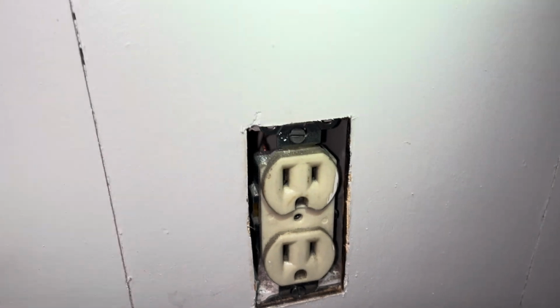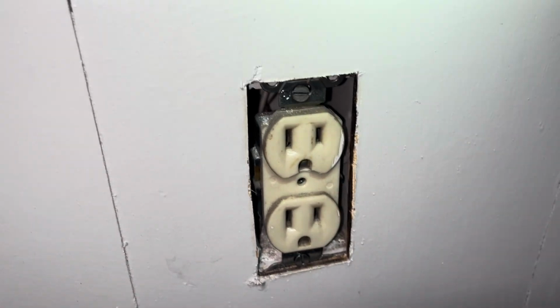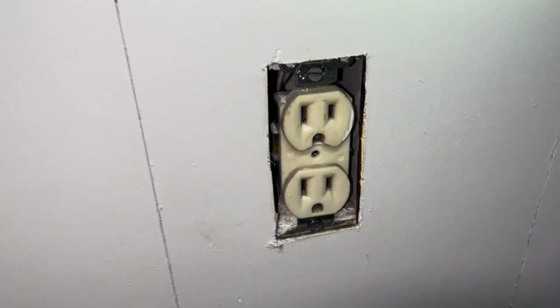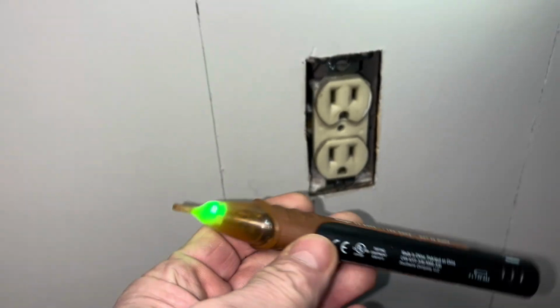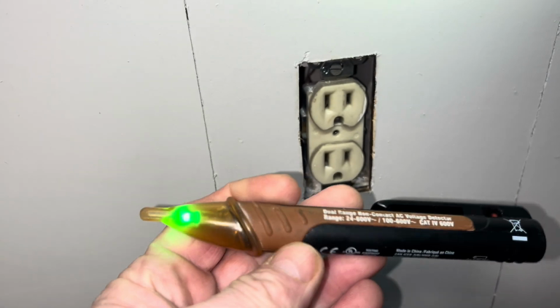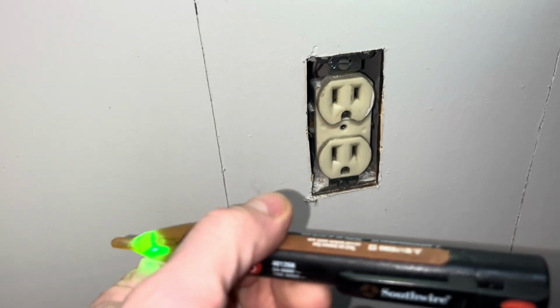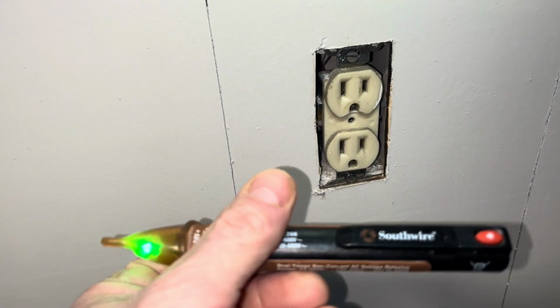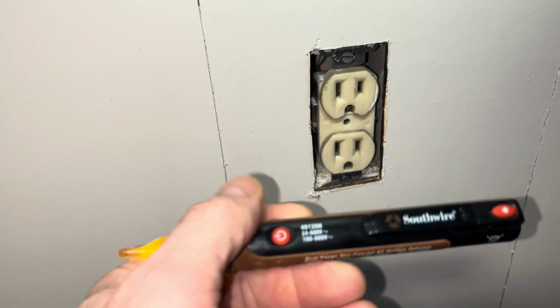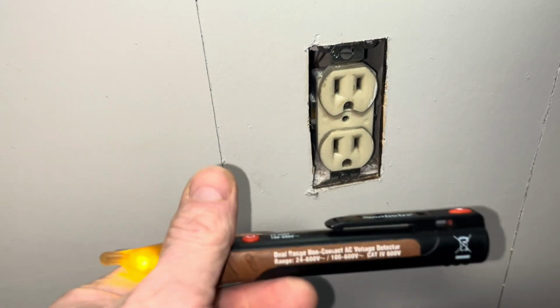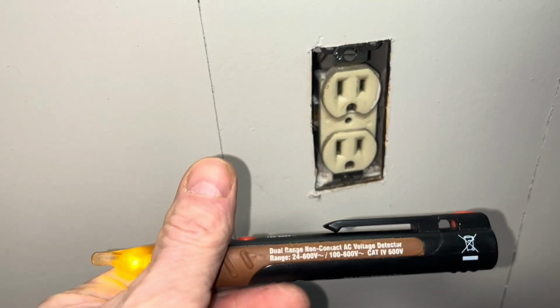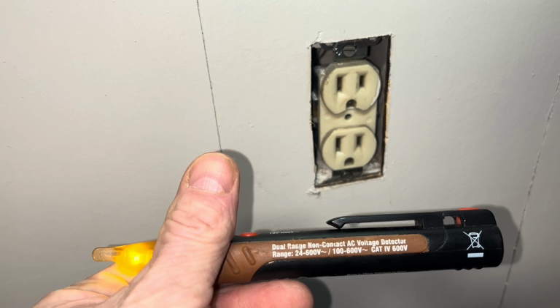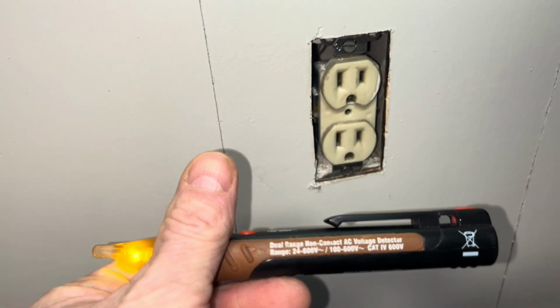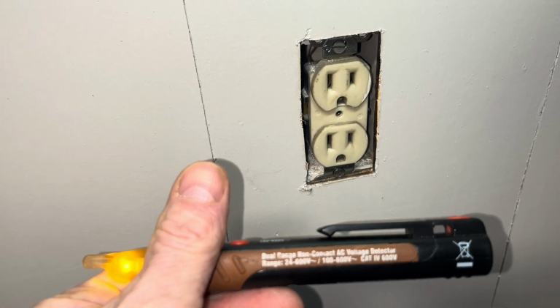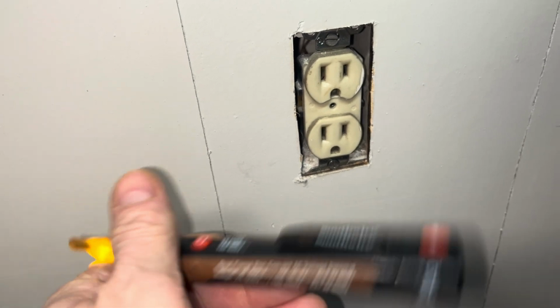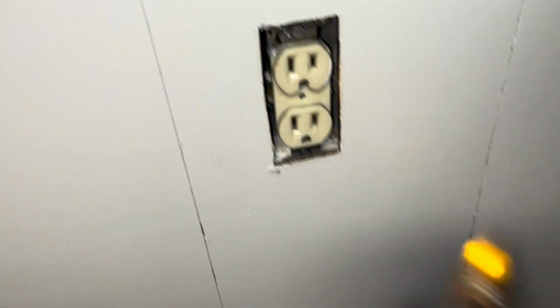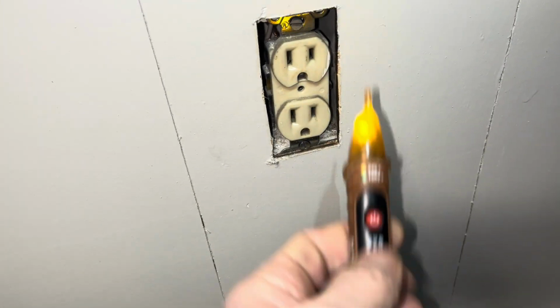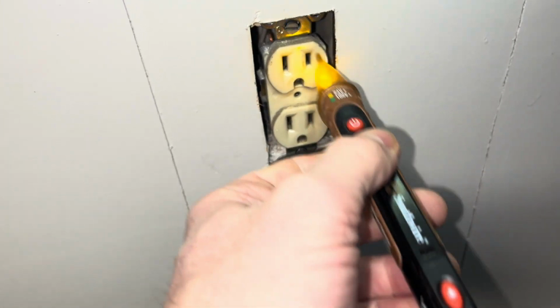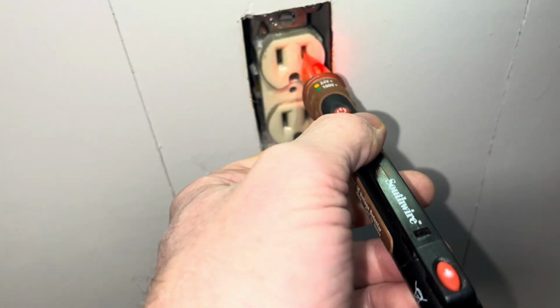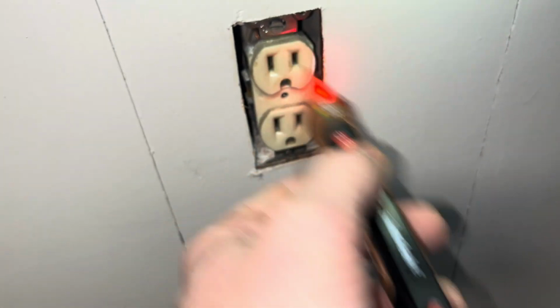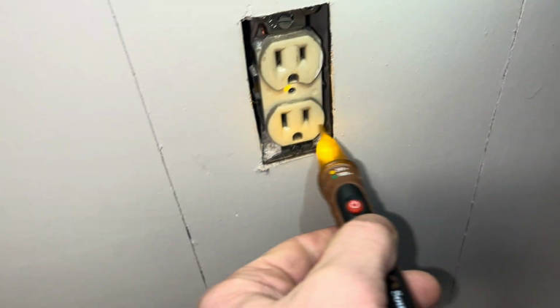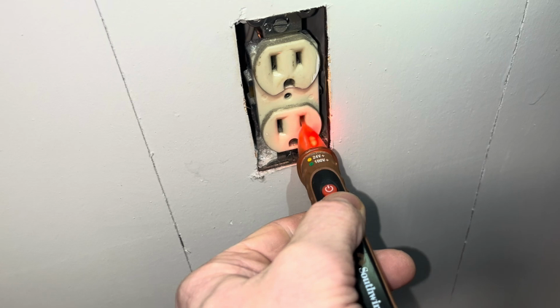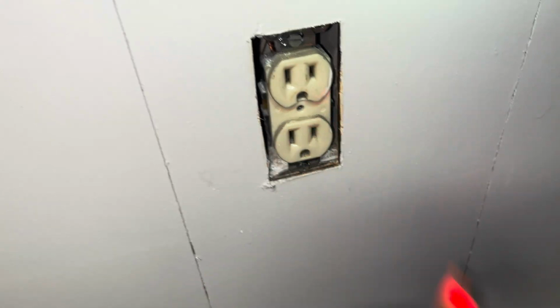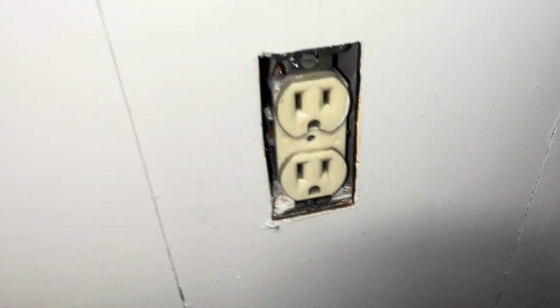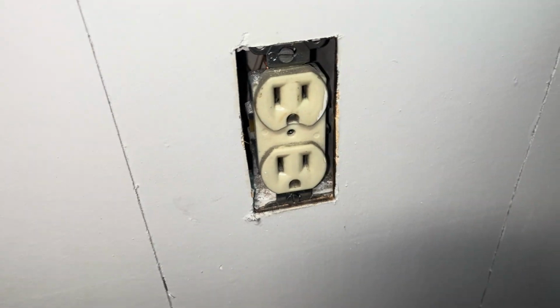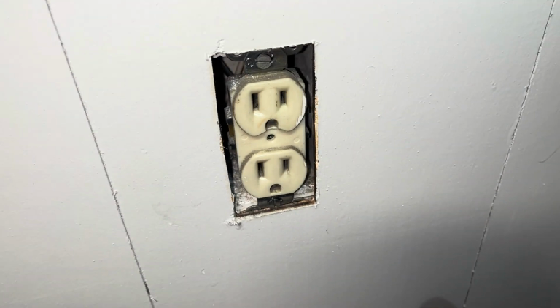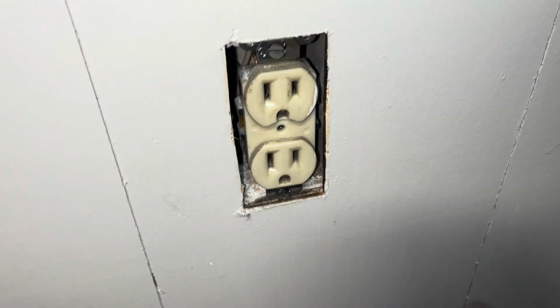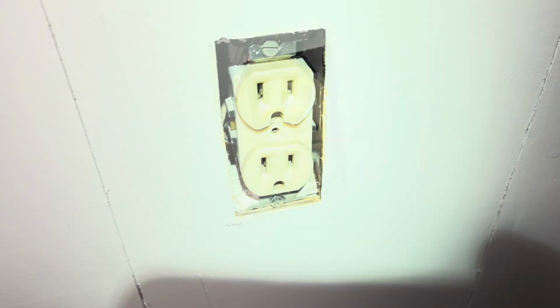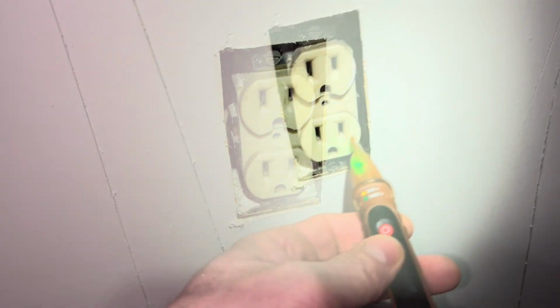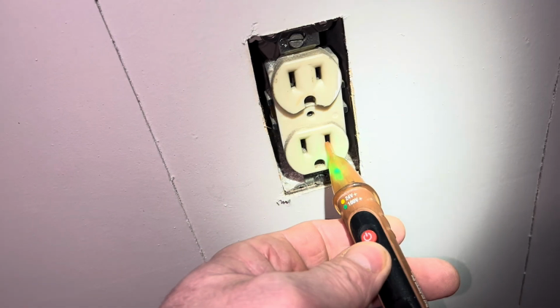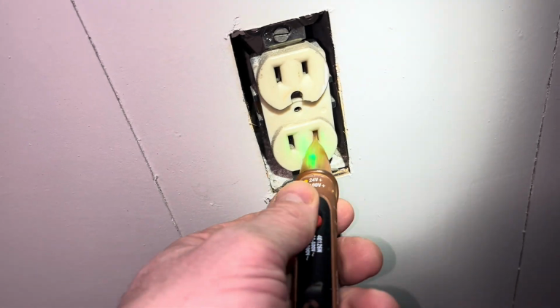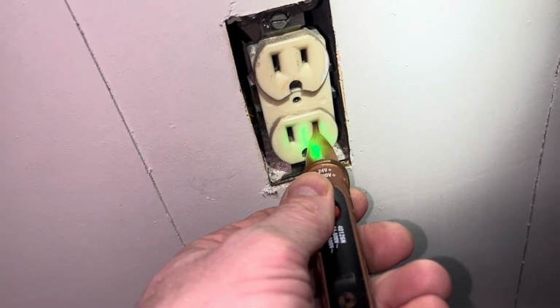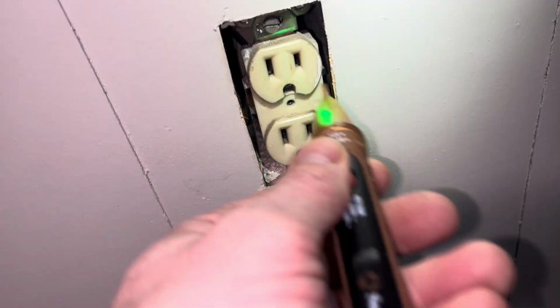The first thing we're going to do is get this voltage sensor — current sensor, voltage detector. Definitely got current to it, so I'm going to go shut it off at the breaker, which I would do normally. Okay, I've got it shut off at the breaker now.